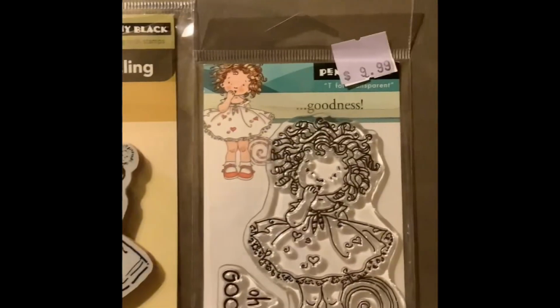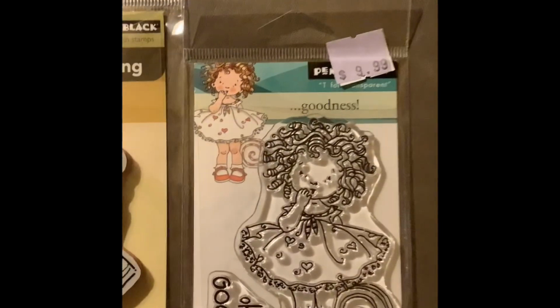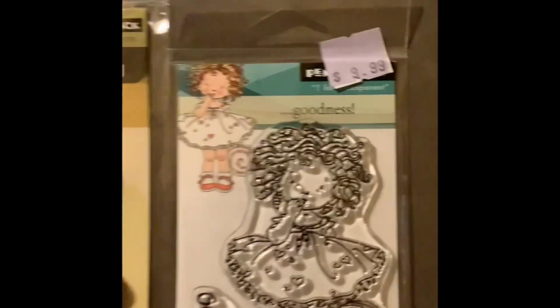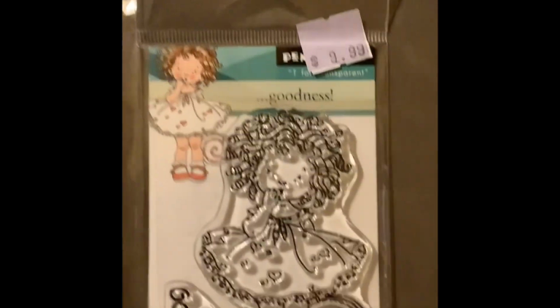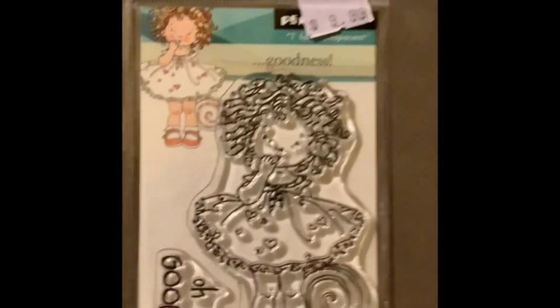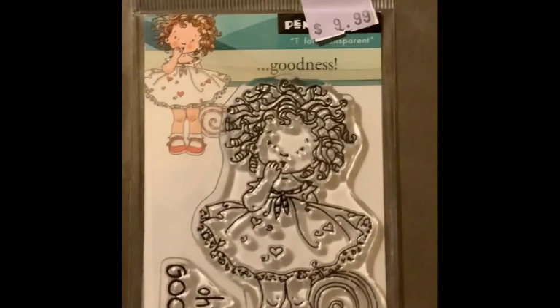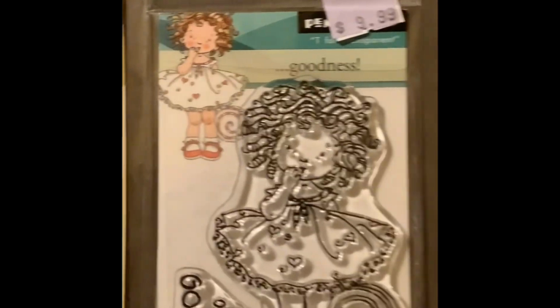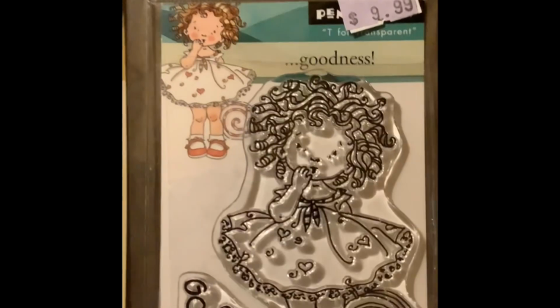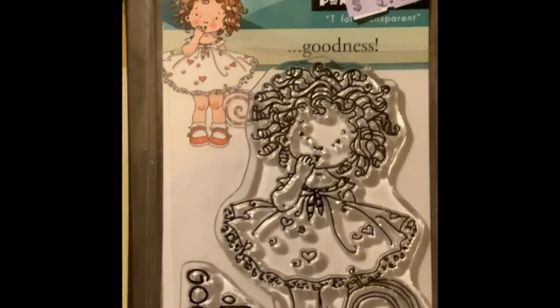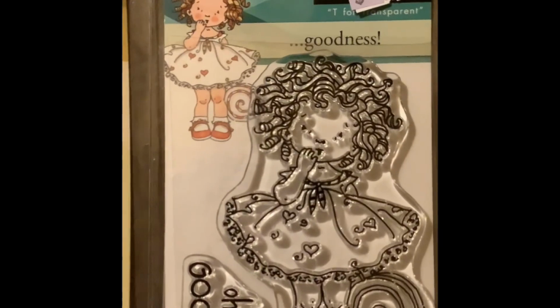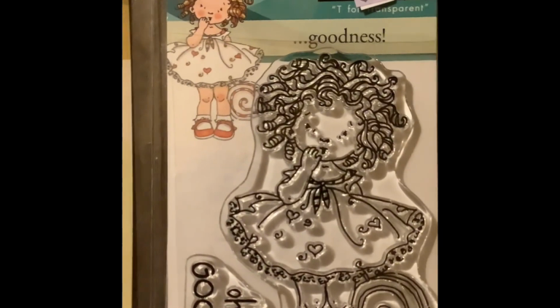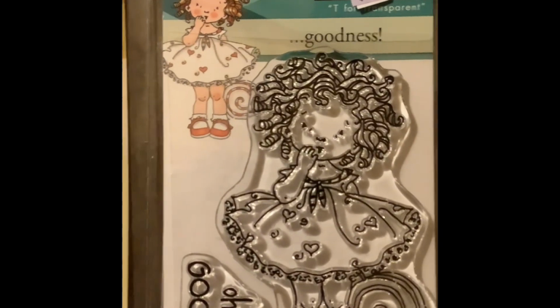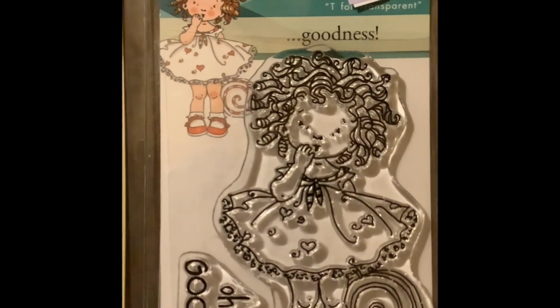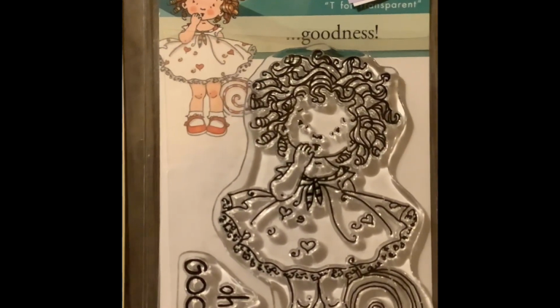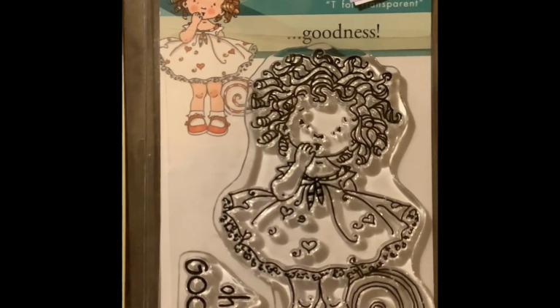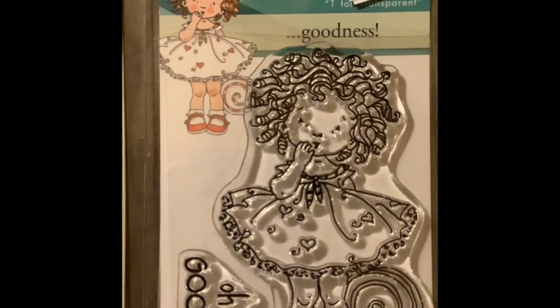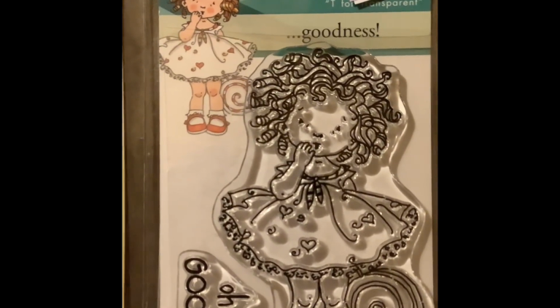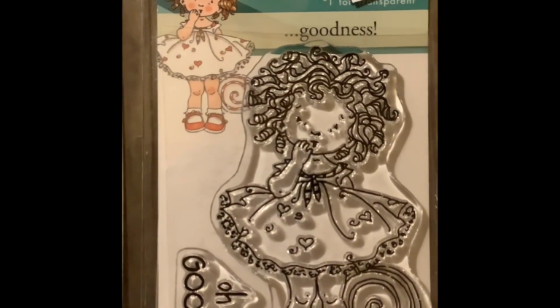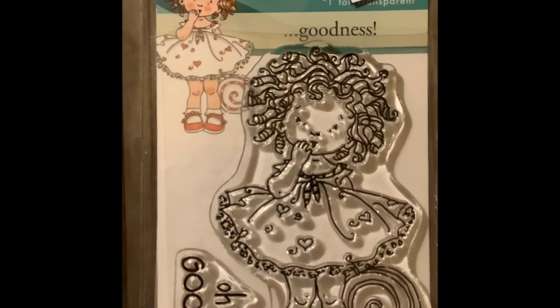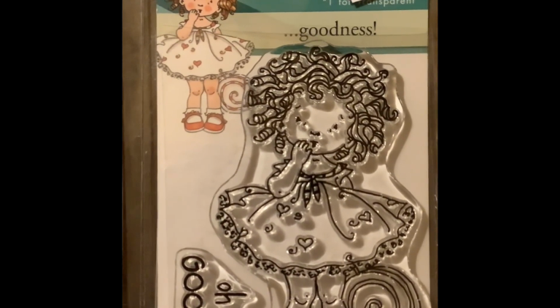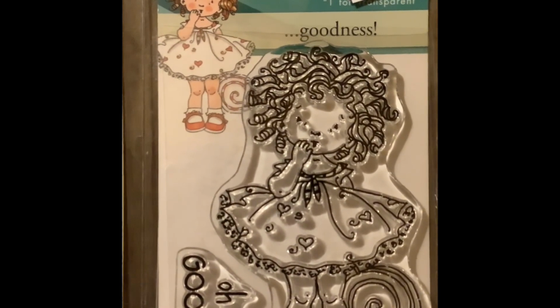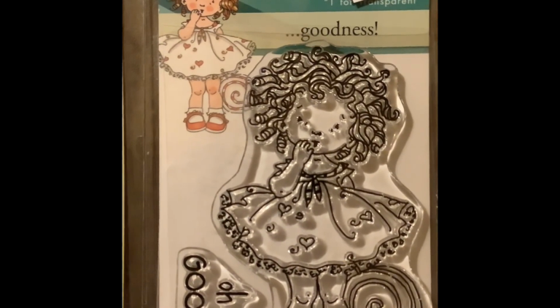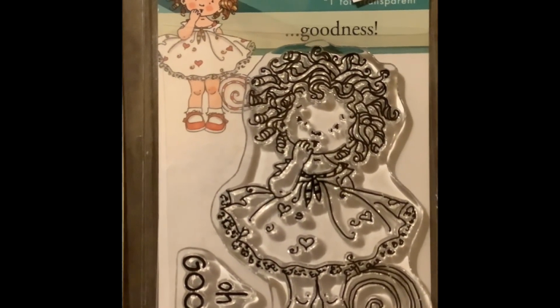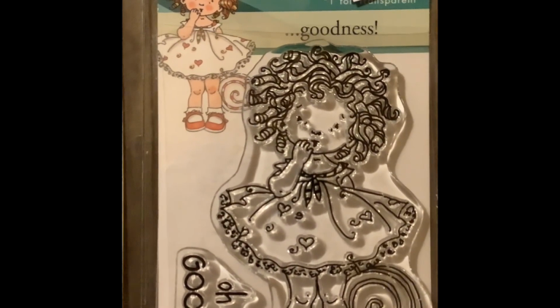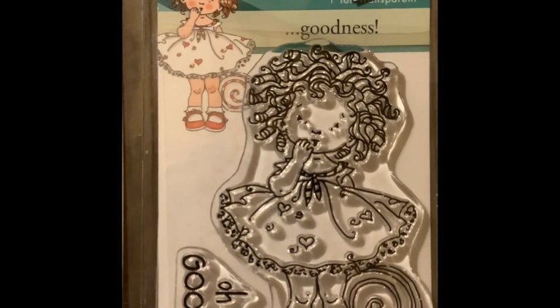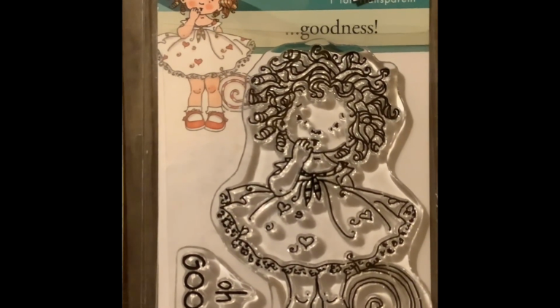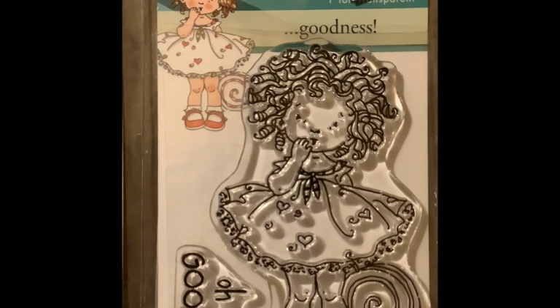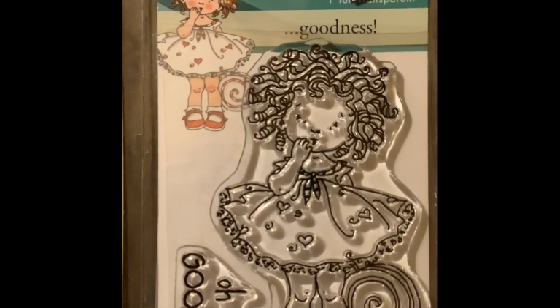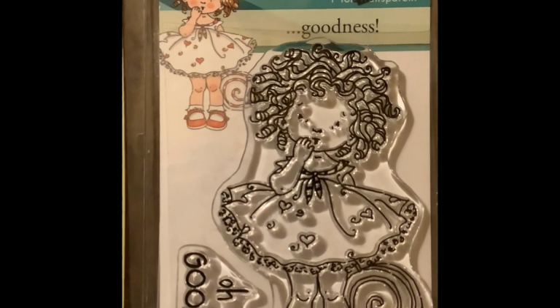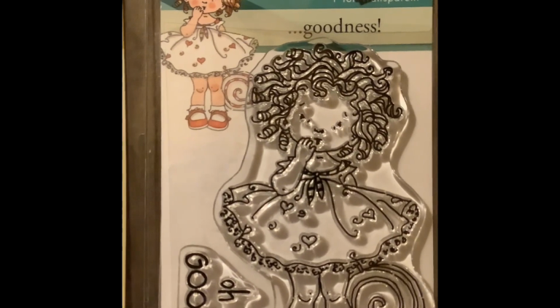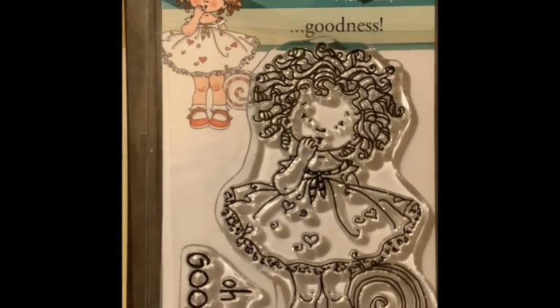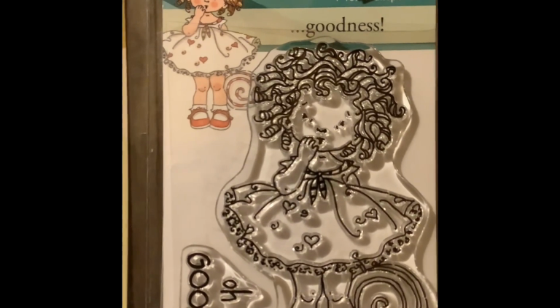And this little stamp says 'oh my goodness' — I see that all the time, so I thought I really needed to purchase this stamp also.